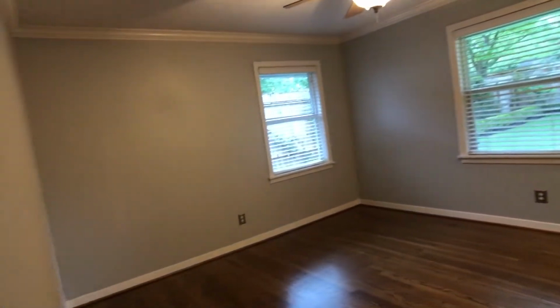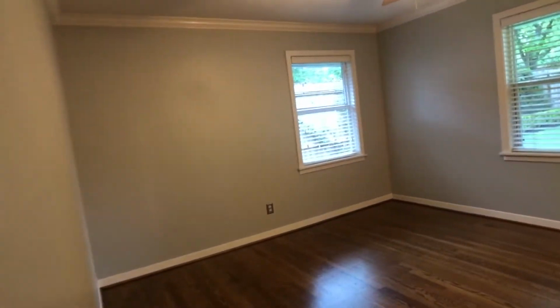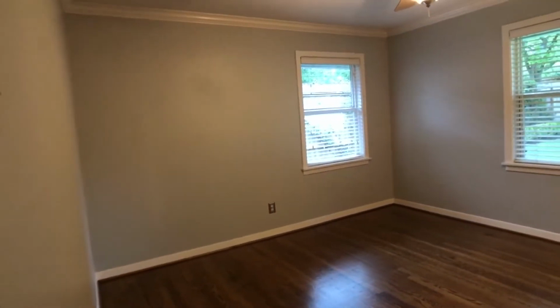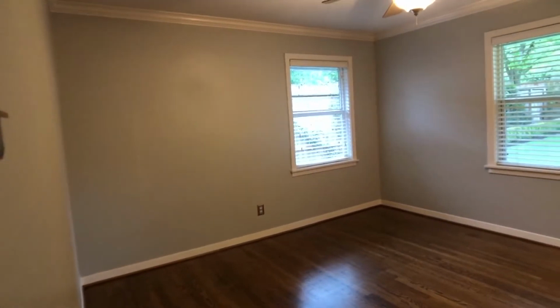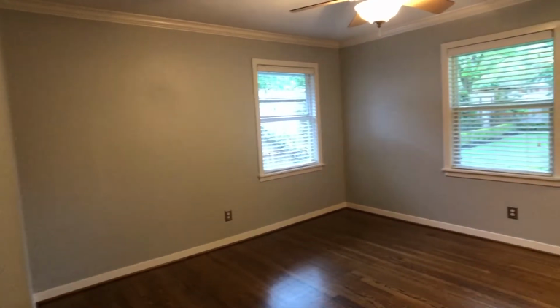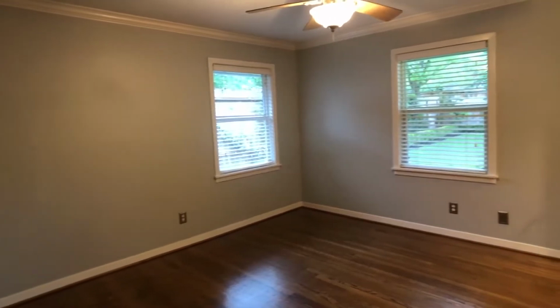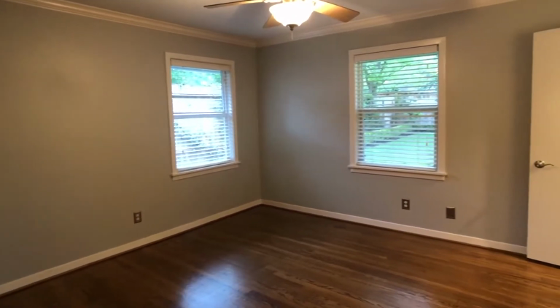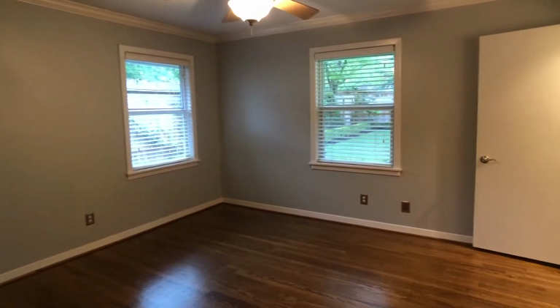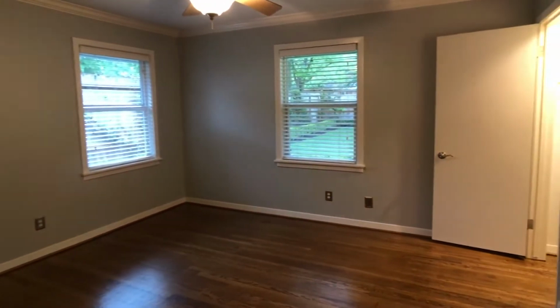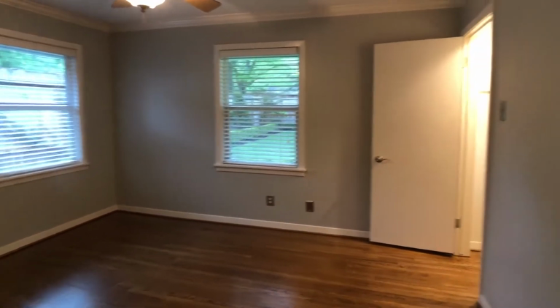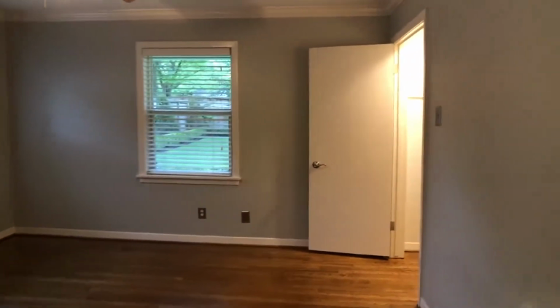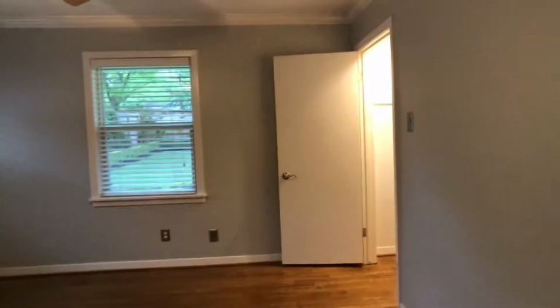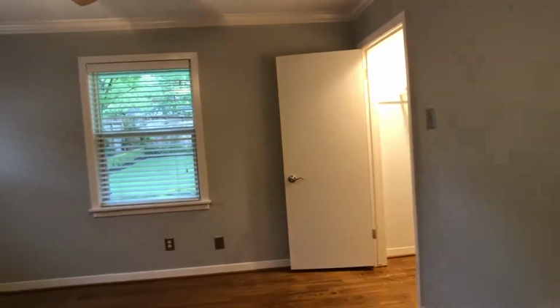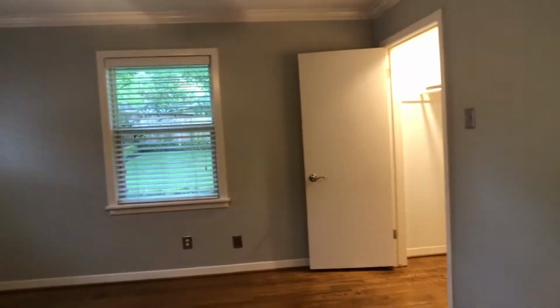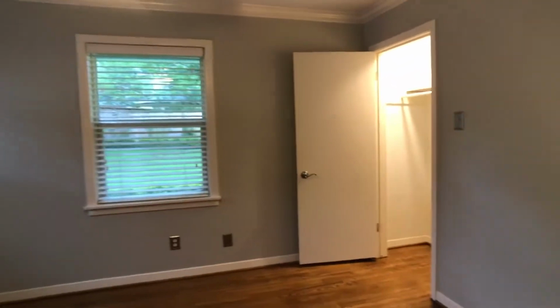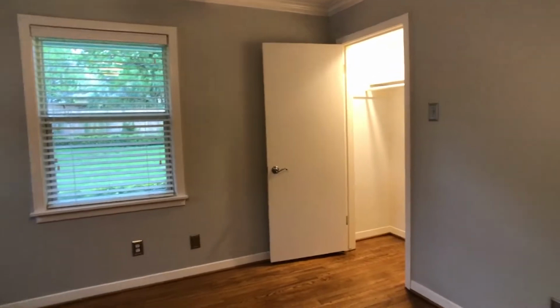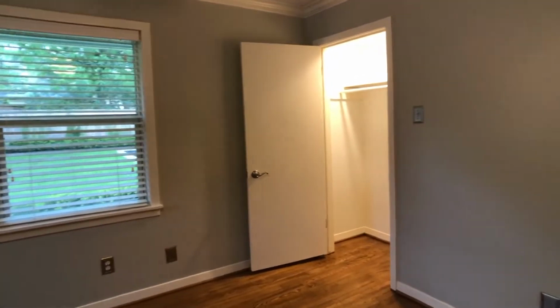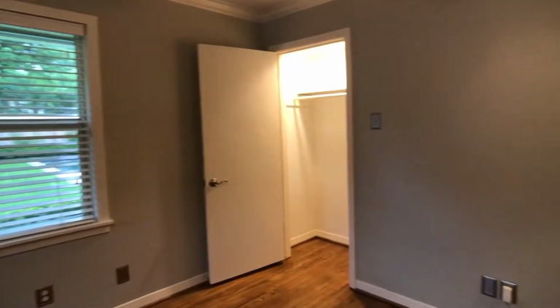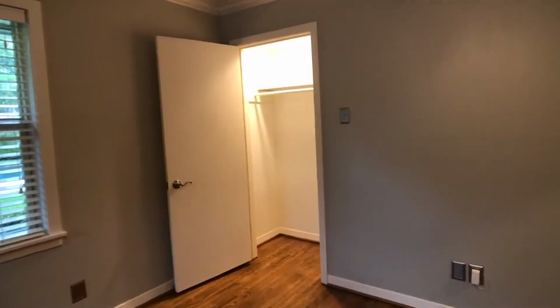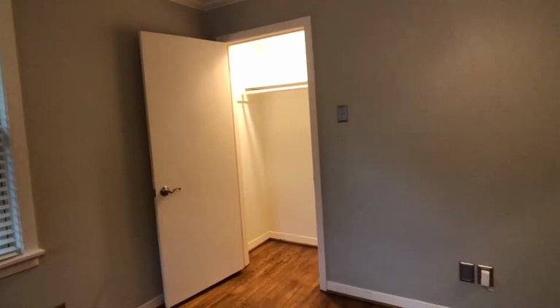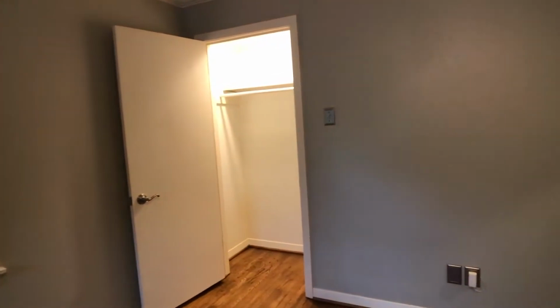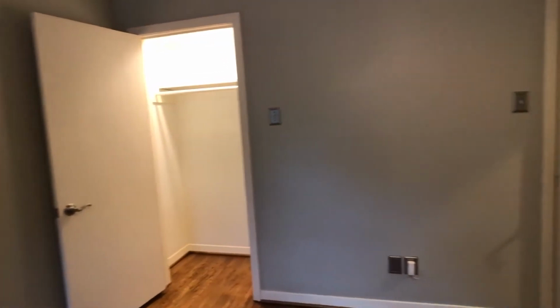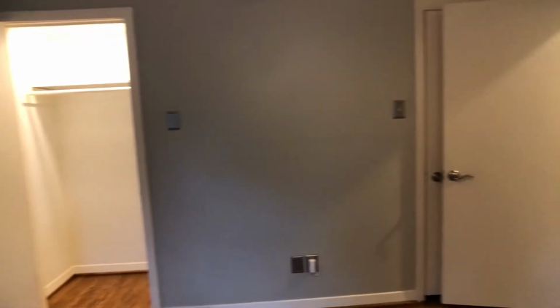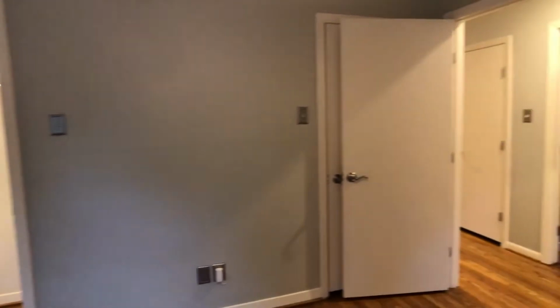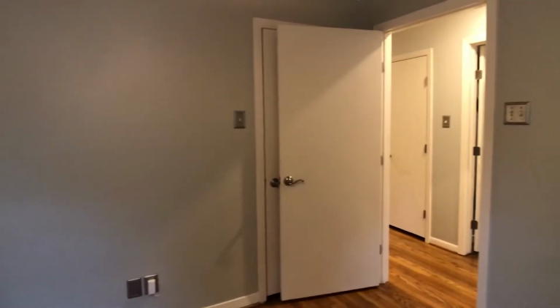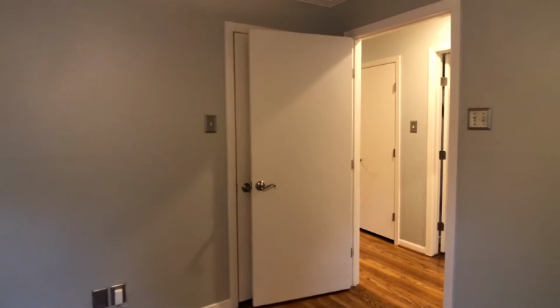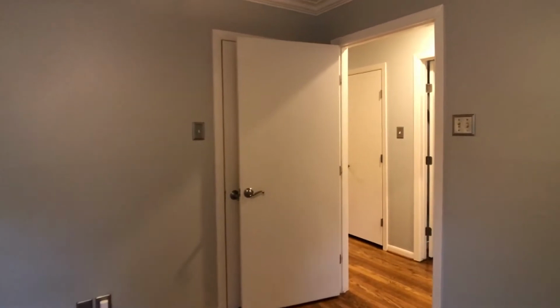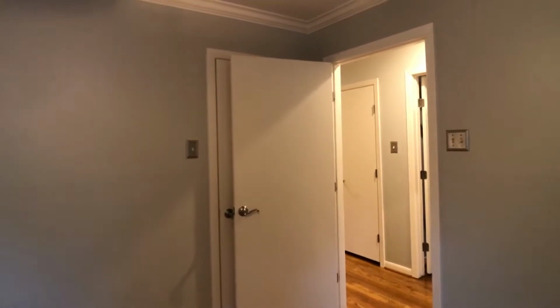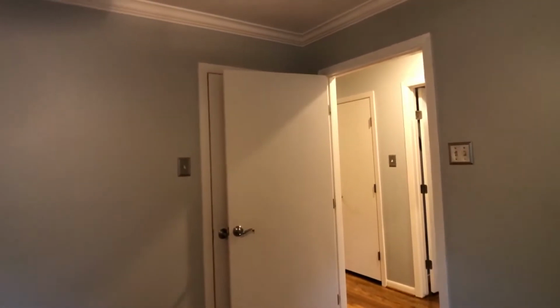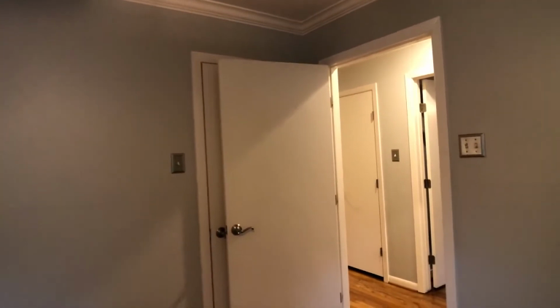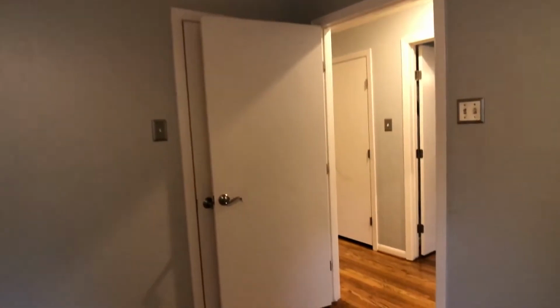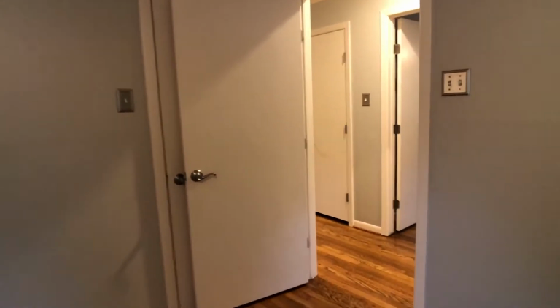Secondary bedrooms are sometimes hard to film because you don't get the real depth of them, but you still want to show them. Show things like closets and point out — in this case — that there is a second closet that is obstructed by this door.